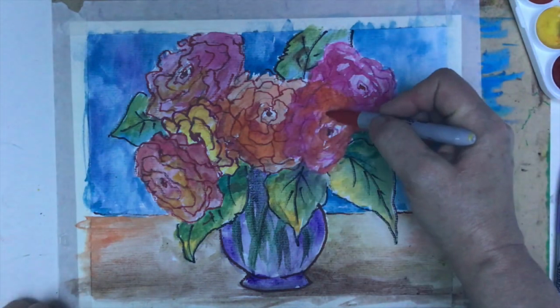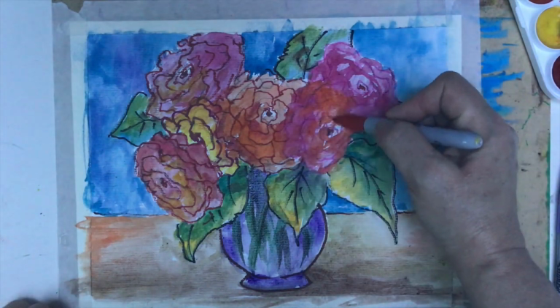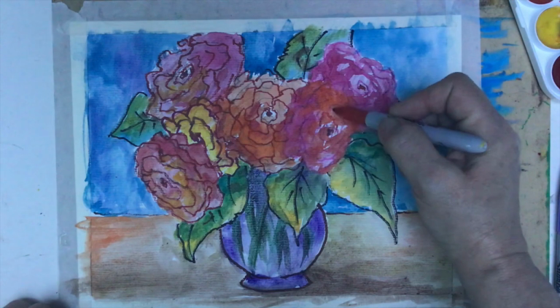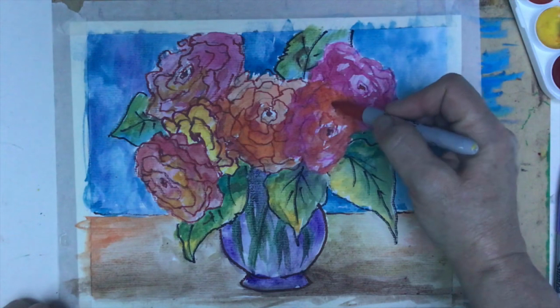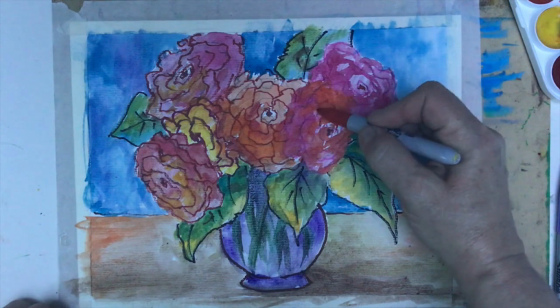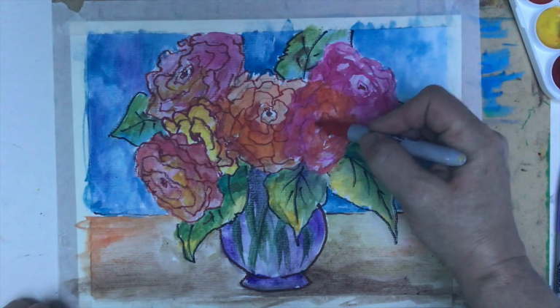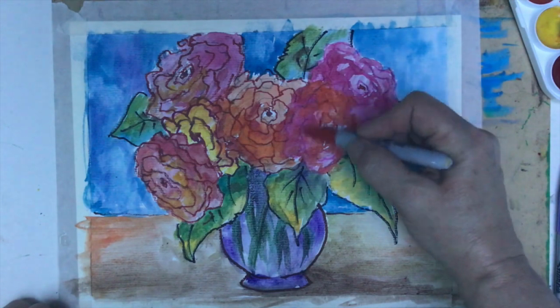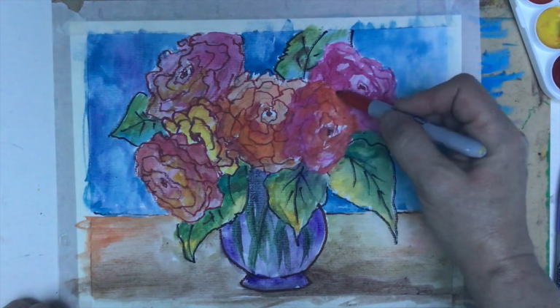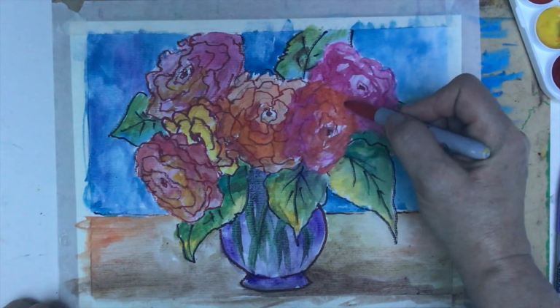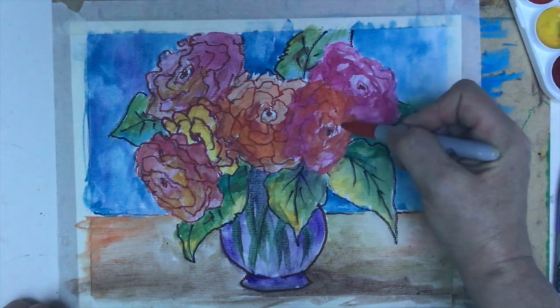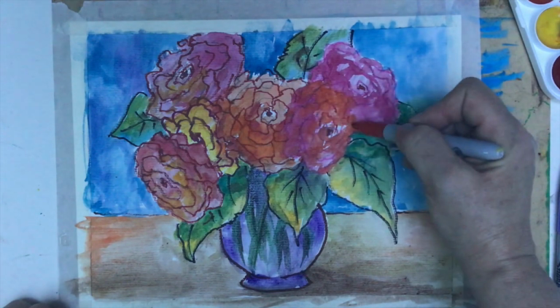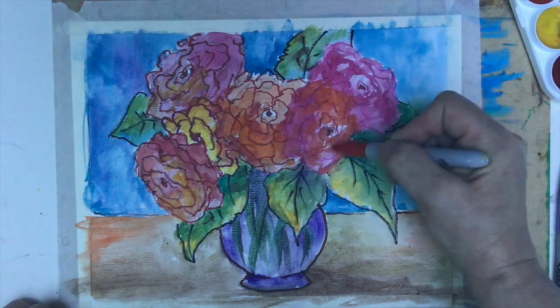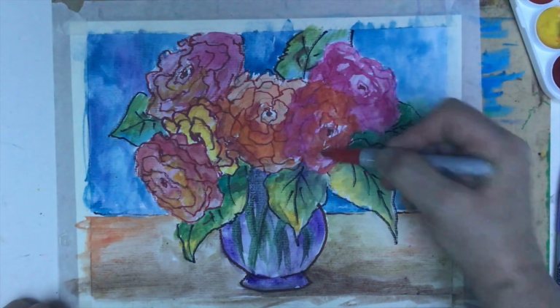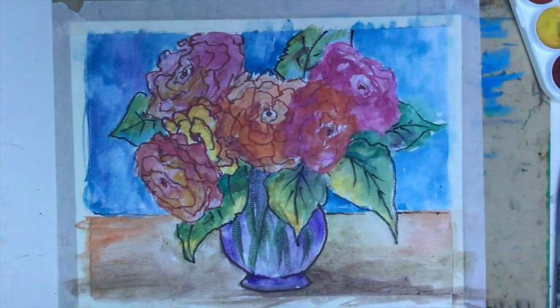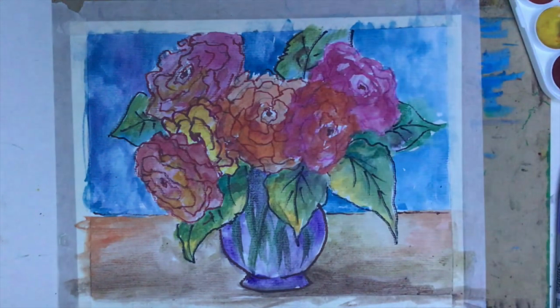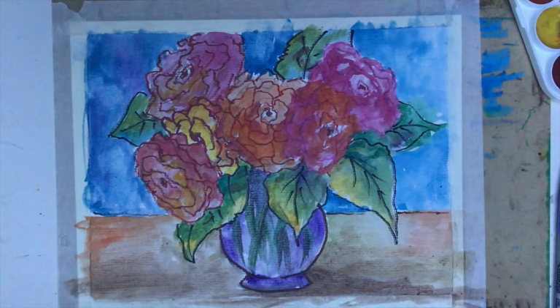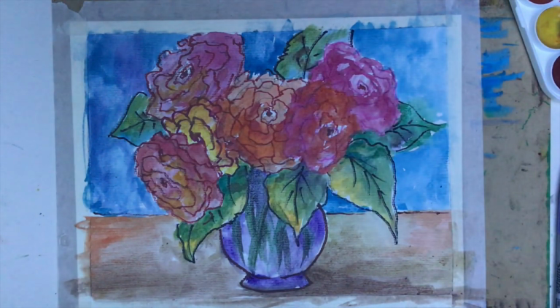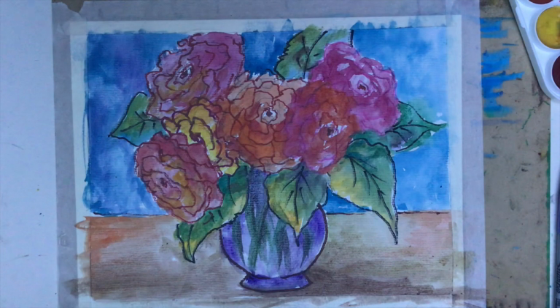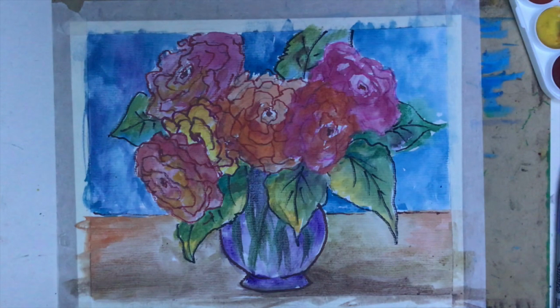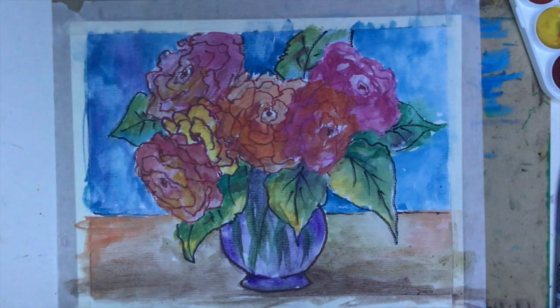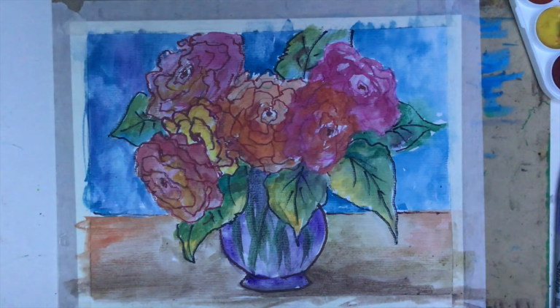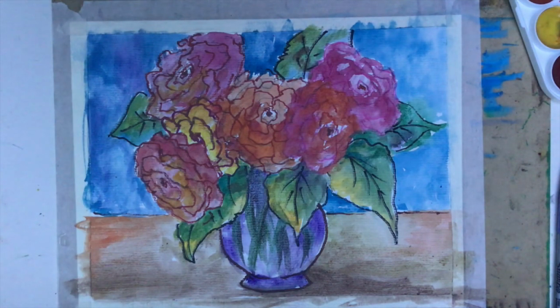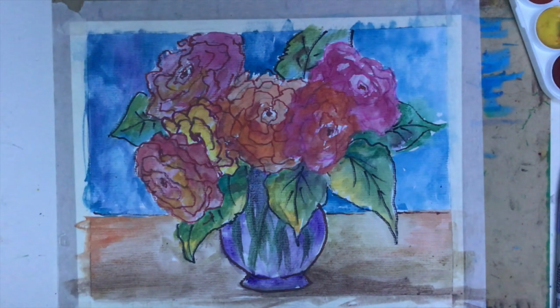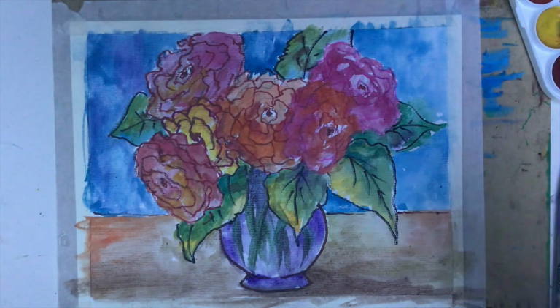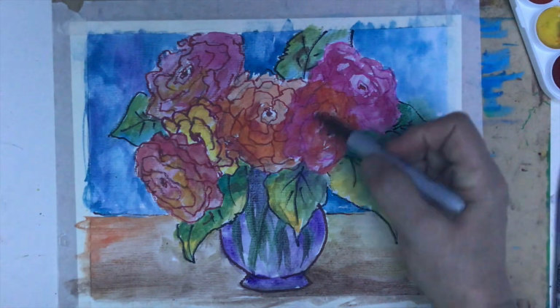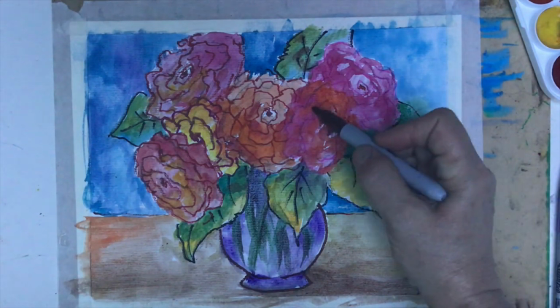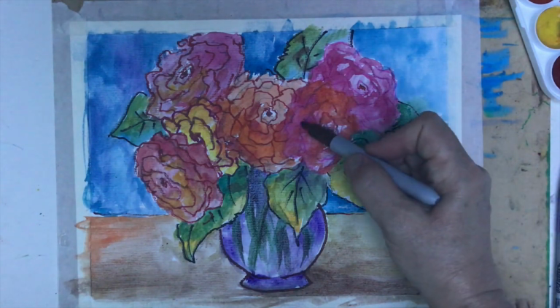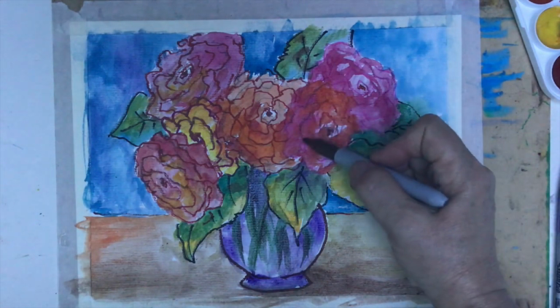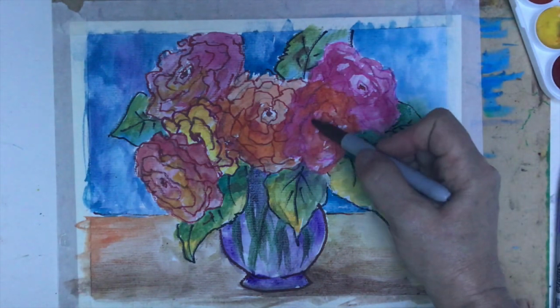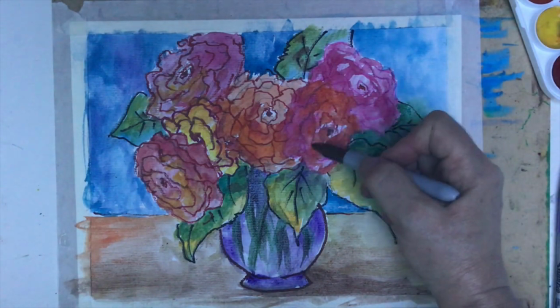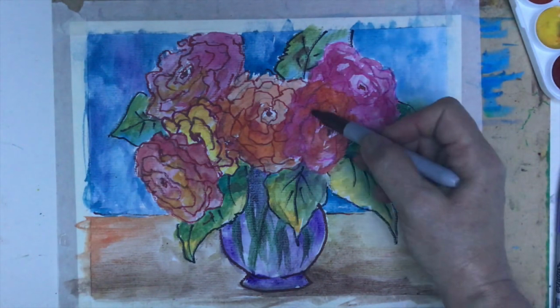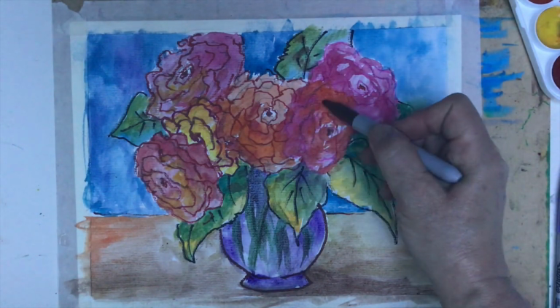That's our painting — our assignment for today. I hope you enjoyed watching it with me, and now with excitement you'll be working on it by yourself. Have a wonderful day and see you next time, bye!